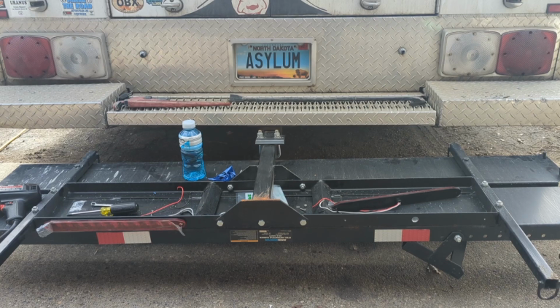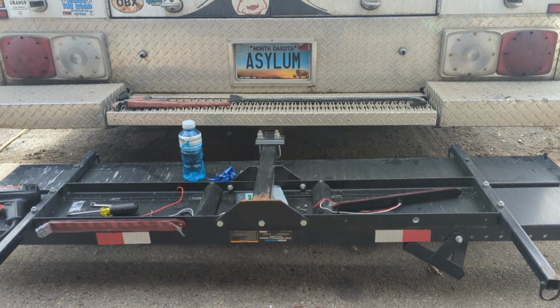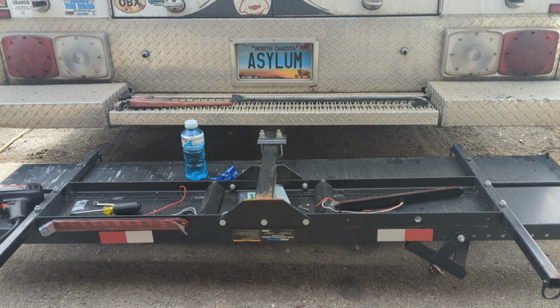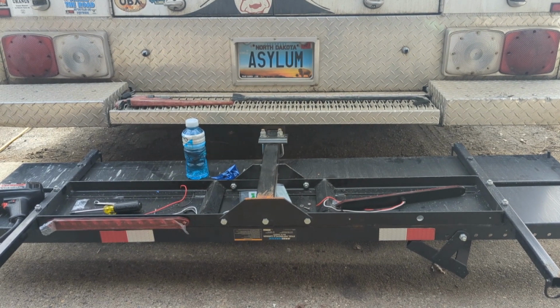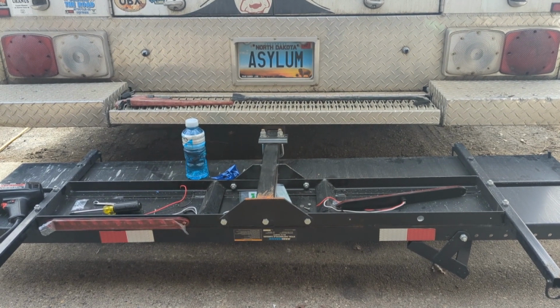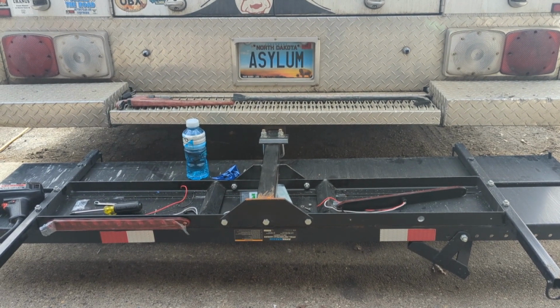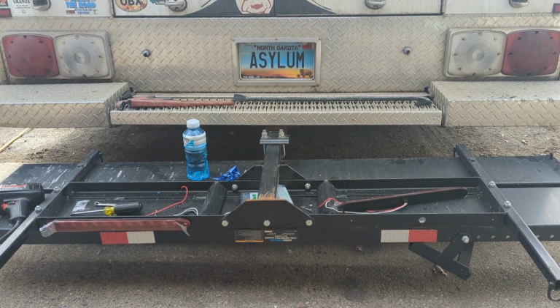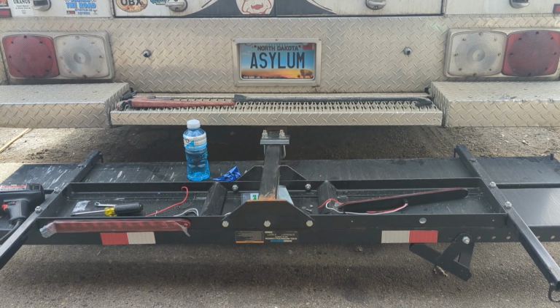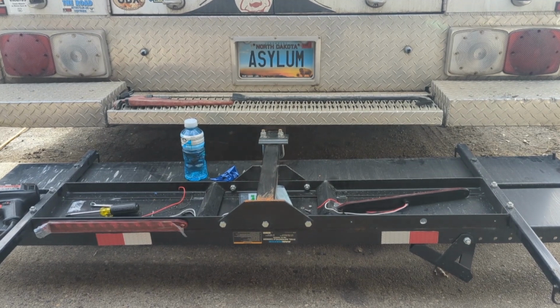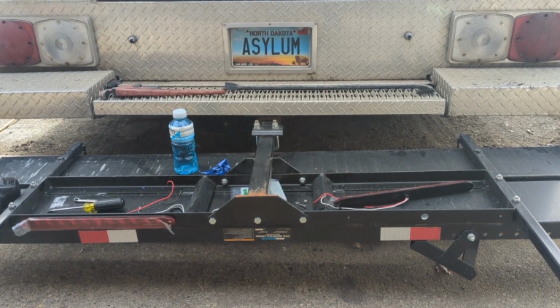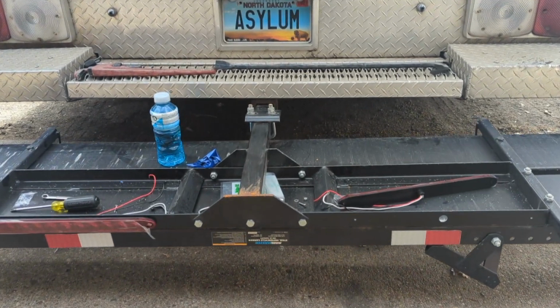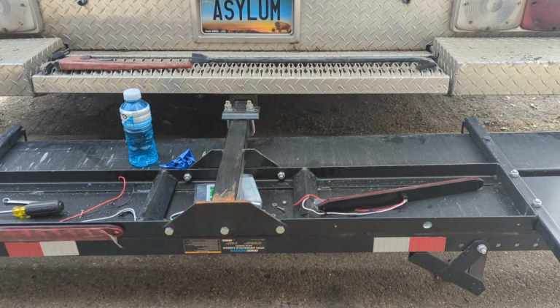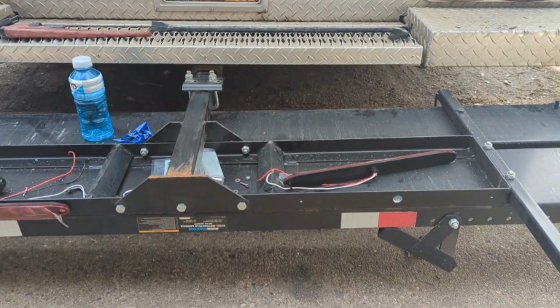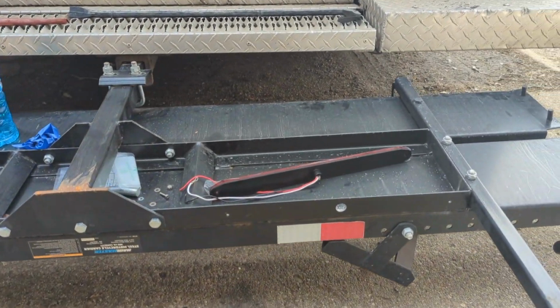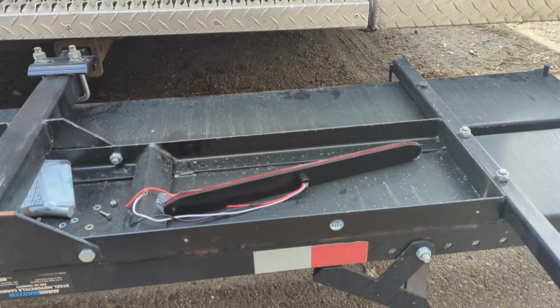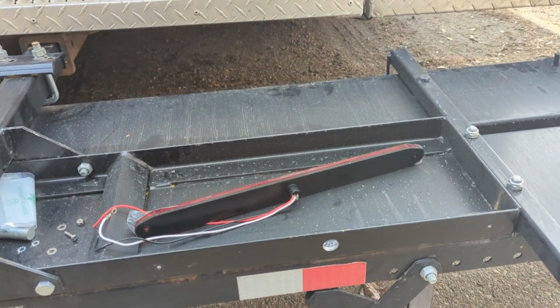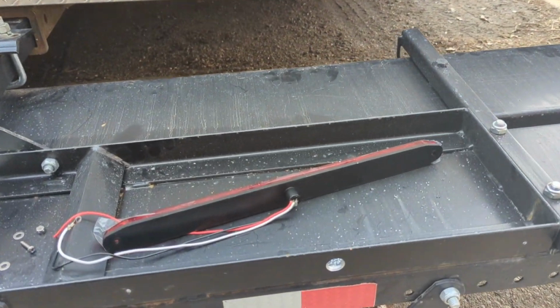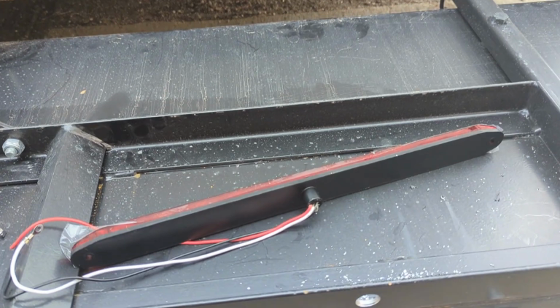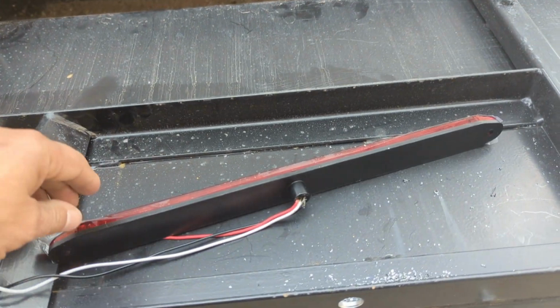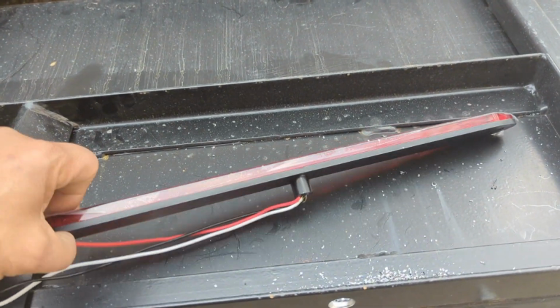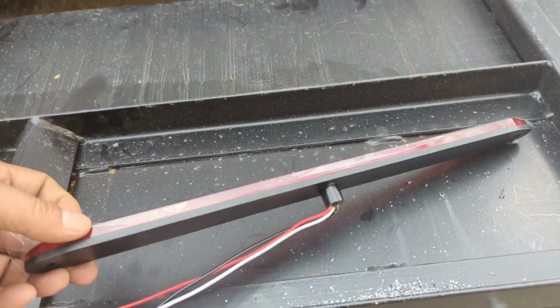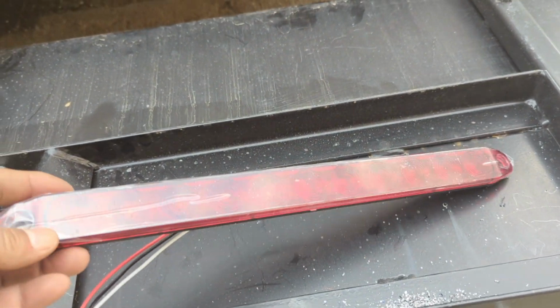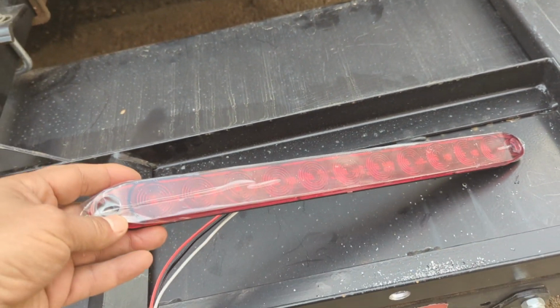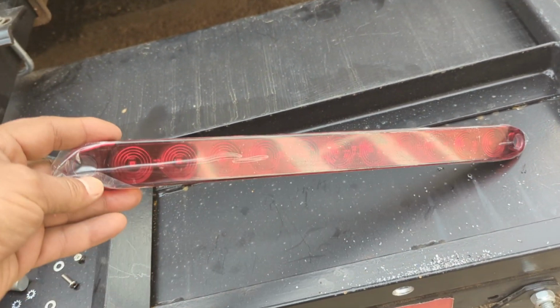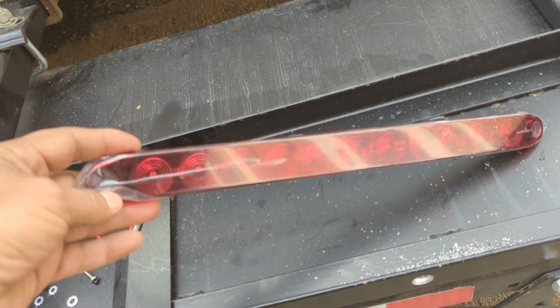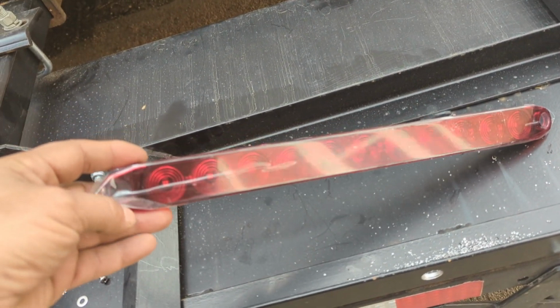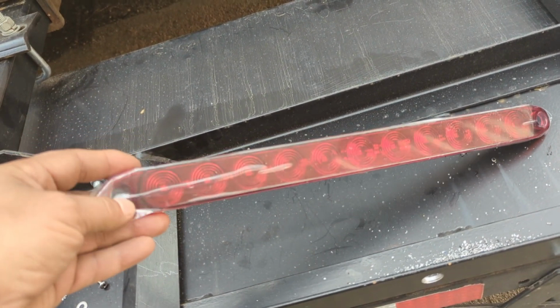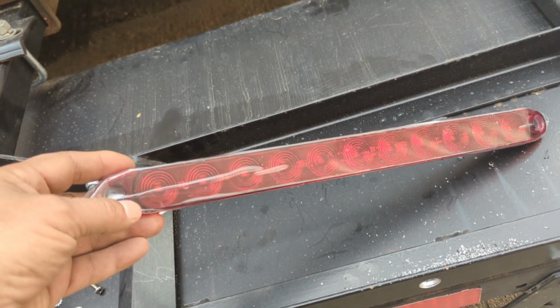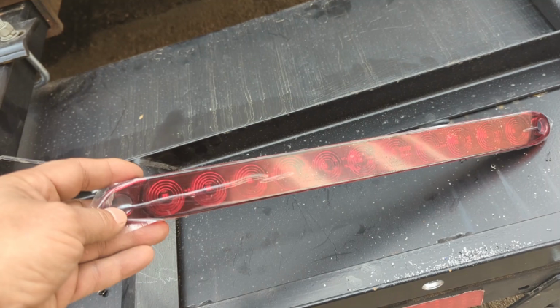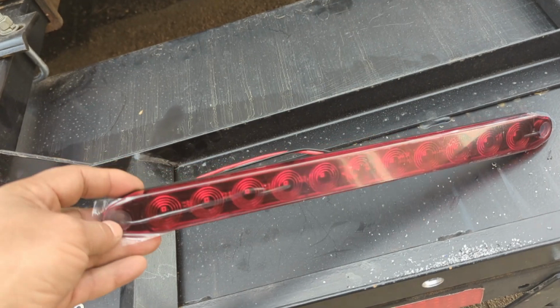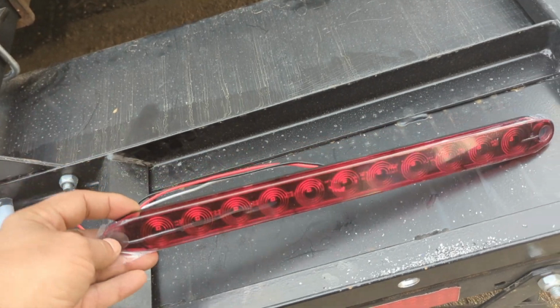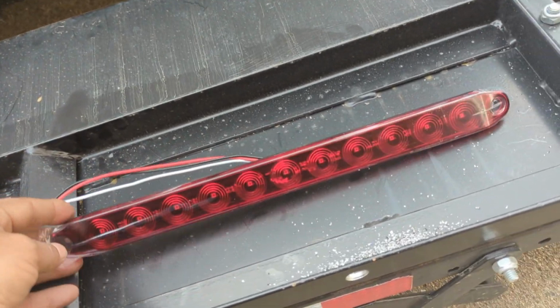Here you can see I've plugged it into the receiver upside down to make it easier to work on. I've got these lights that I bought off of Amazon that have a tail, turn, and brake function.